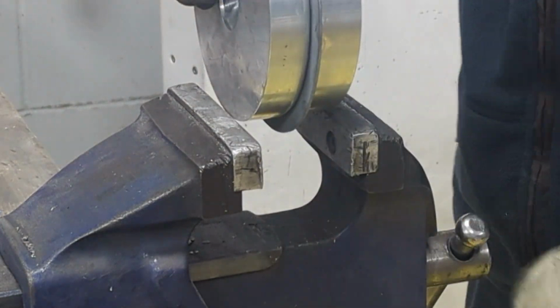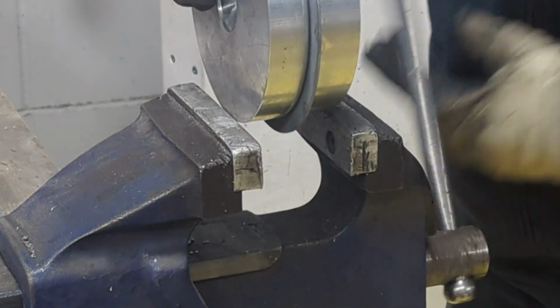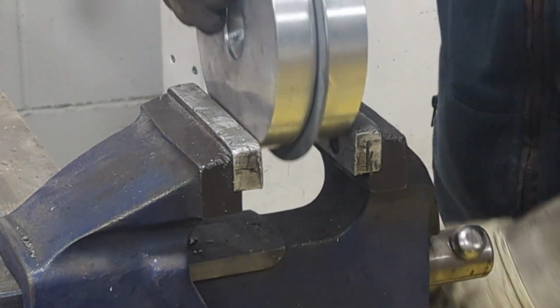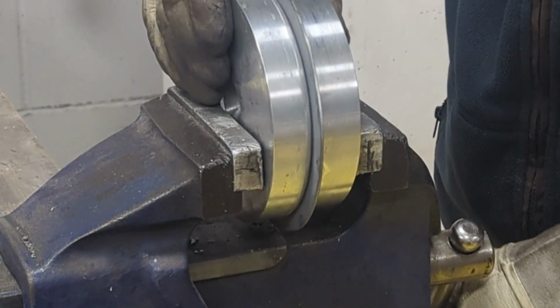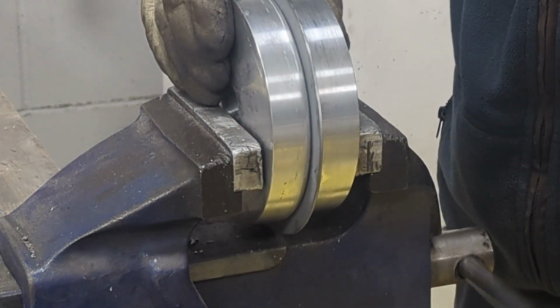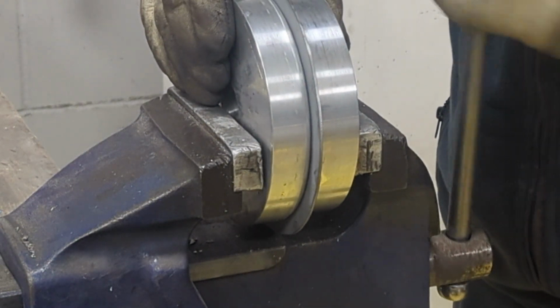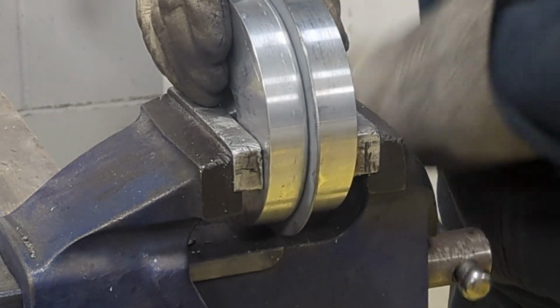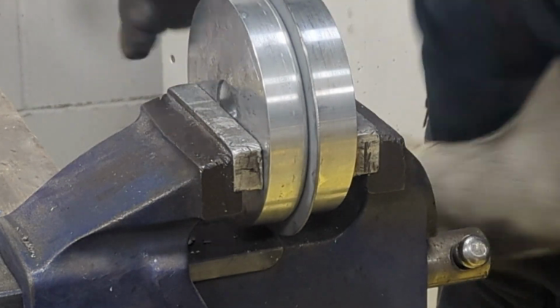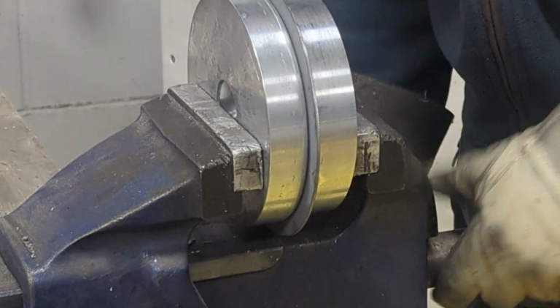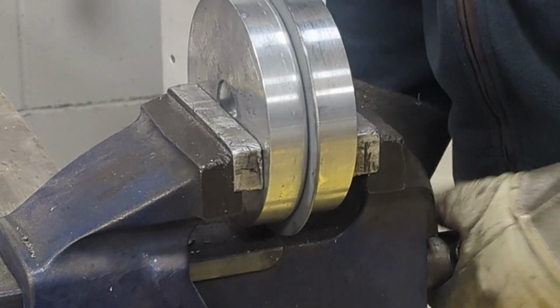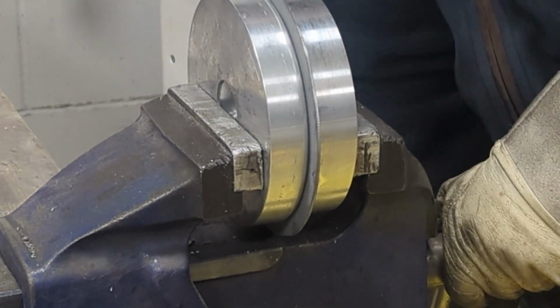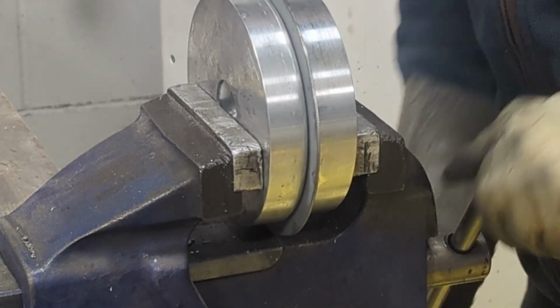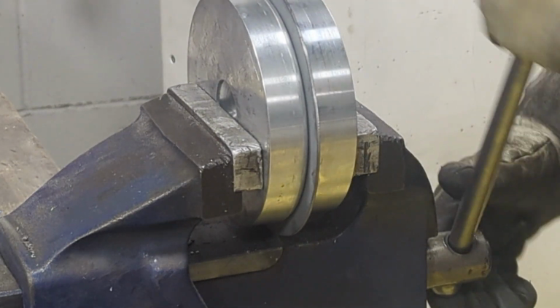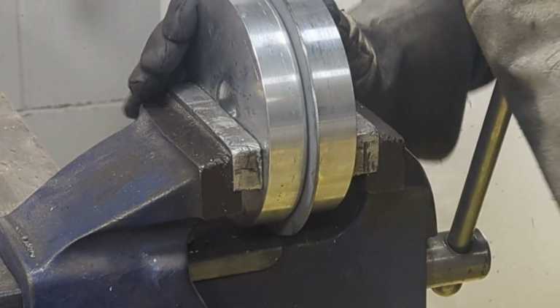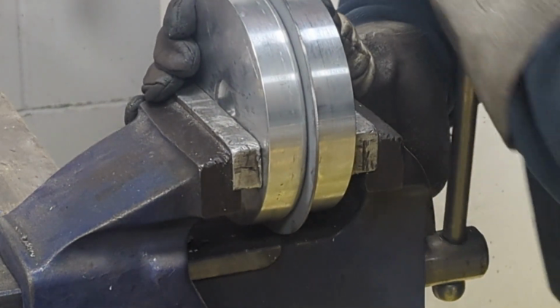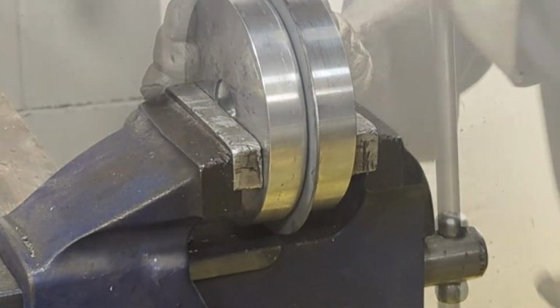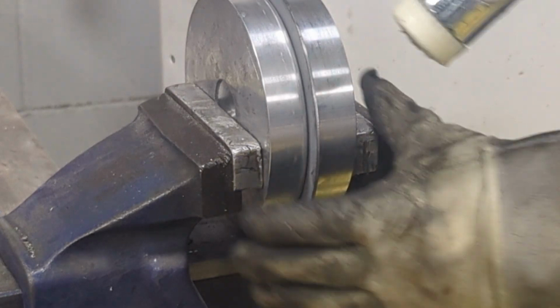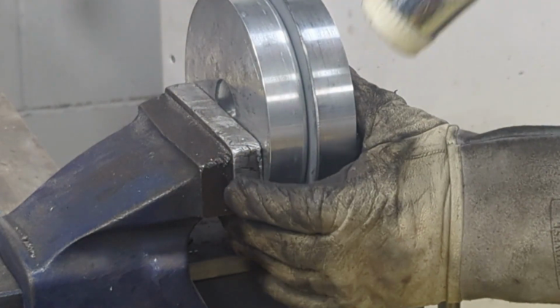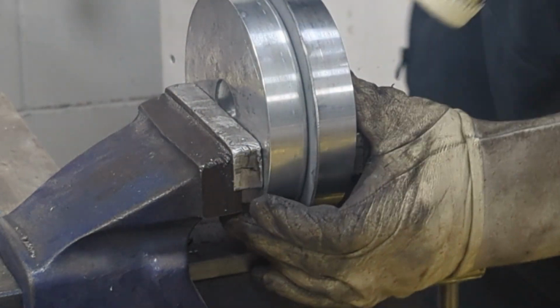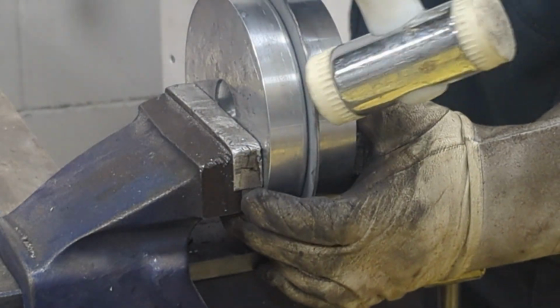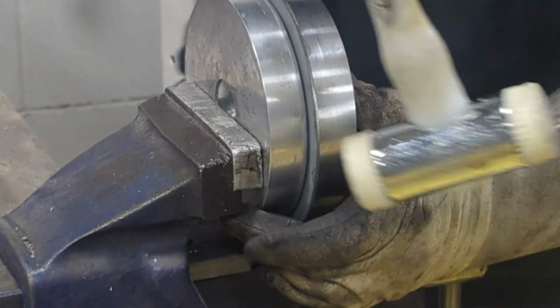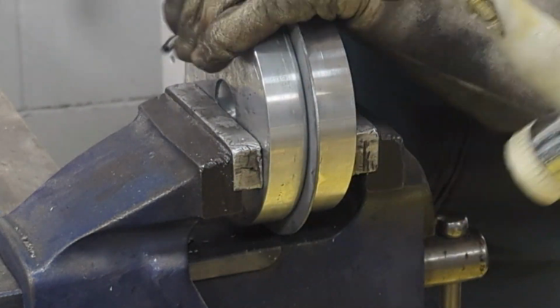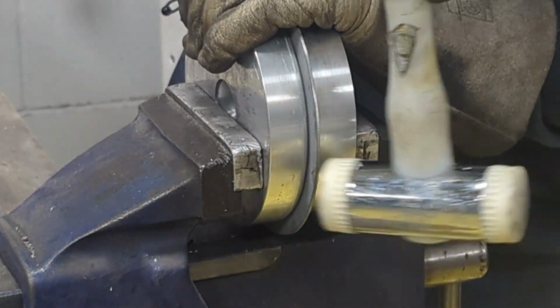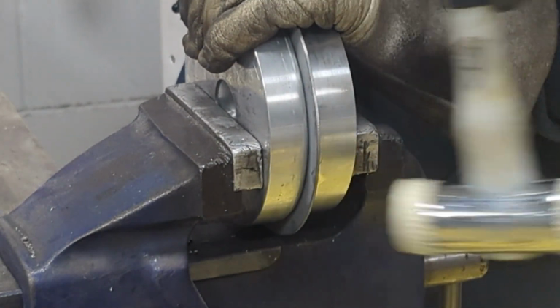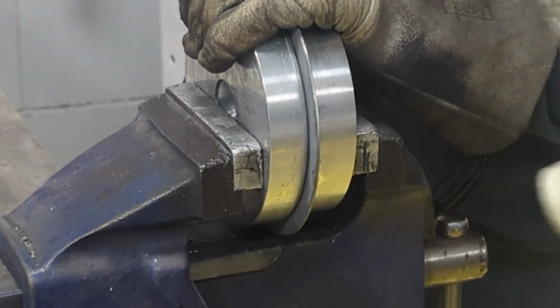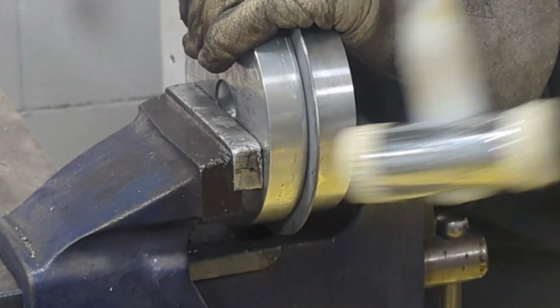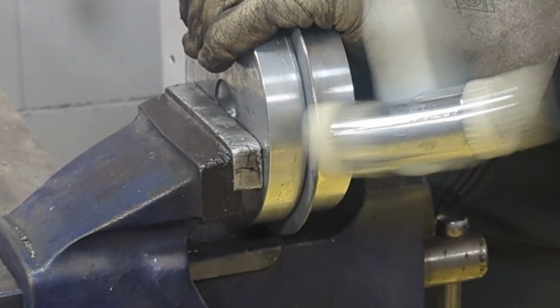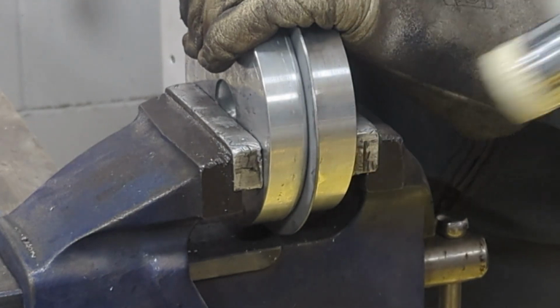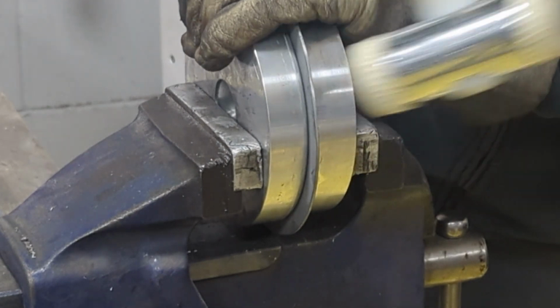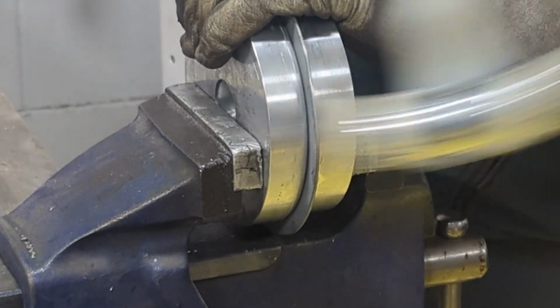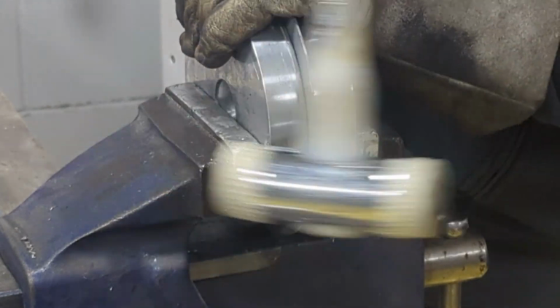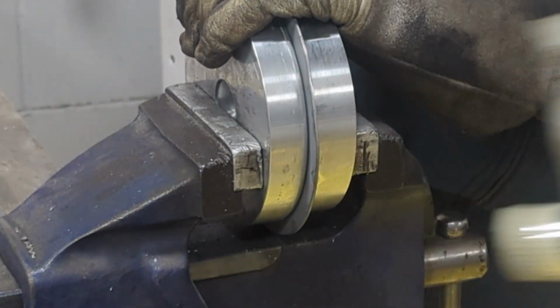I could have made a press tool for this, but again there's only two of them, and it's probably best just to hammer them over.